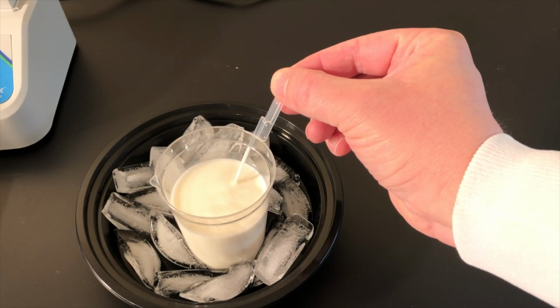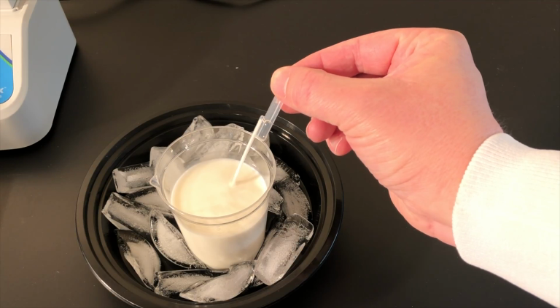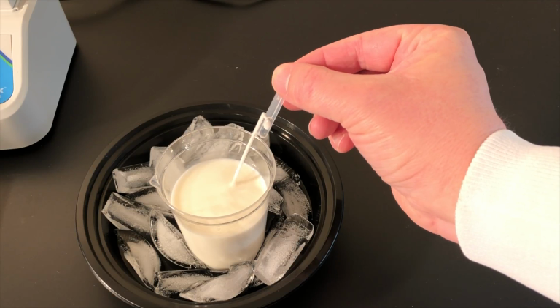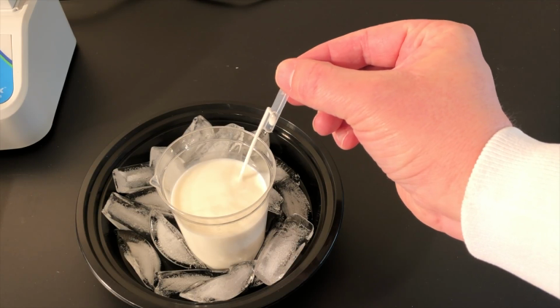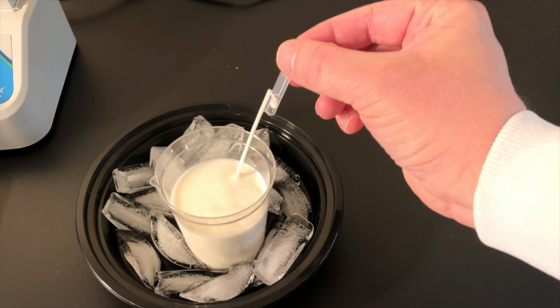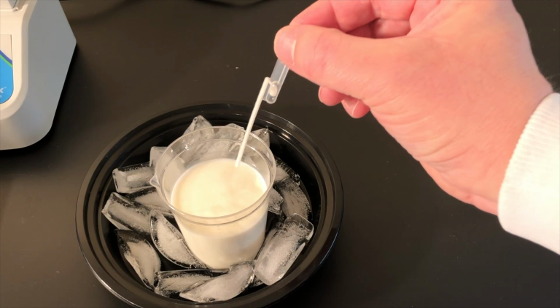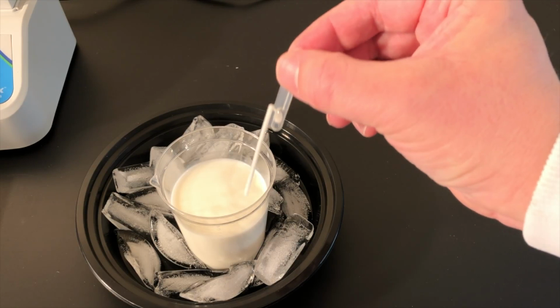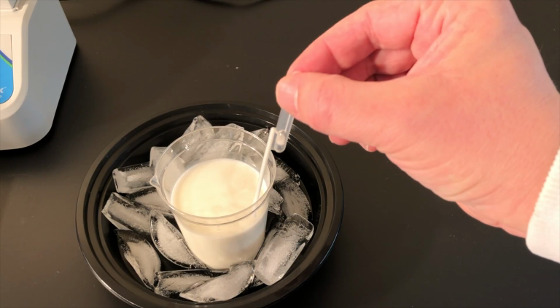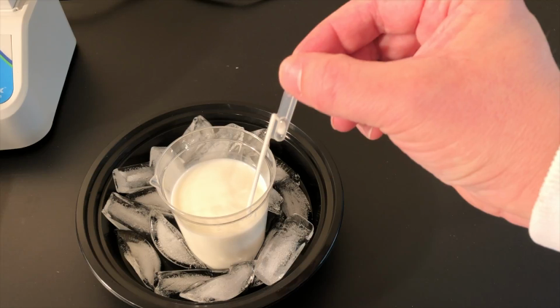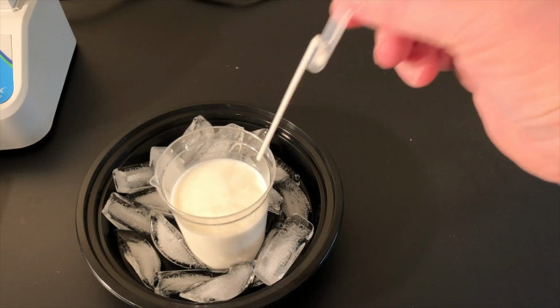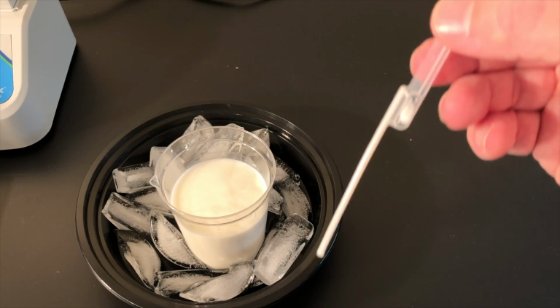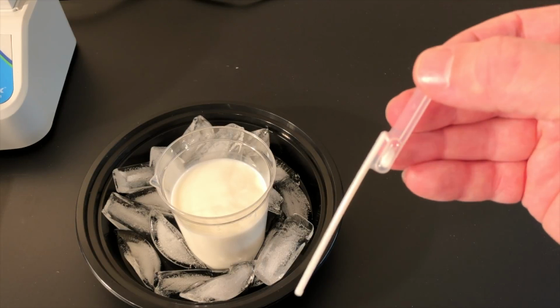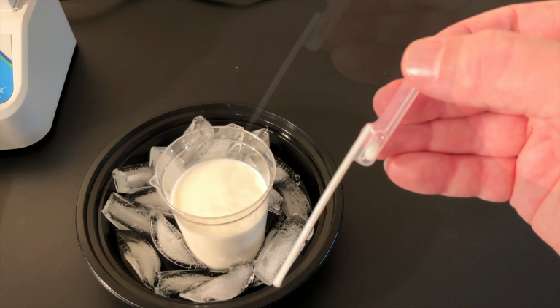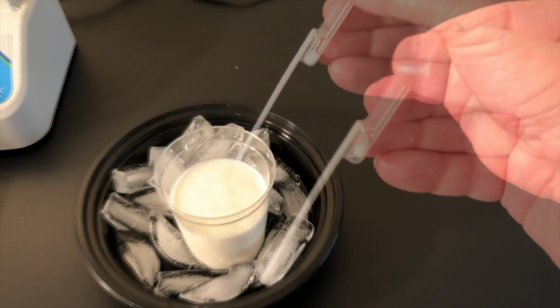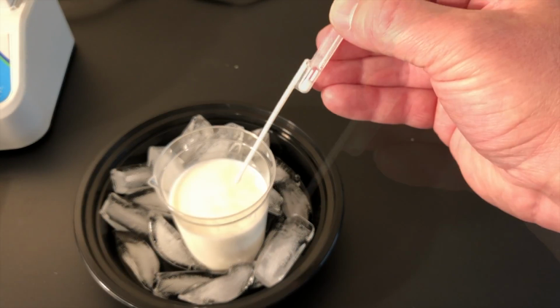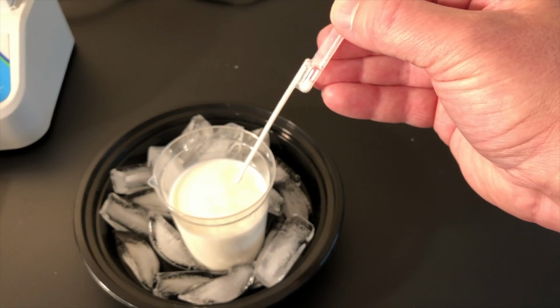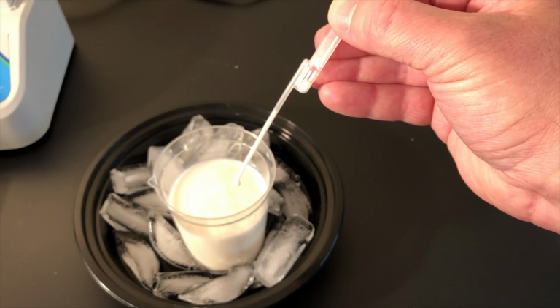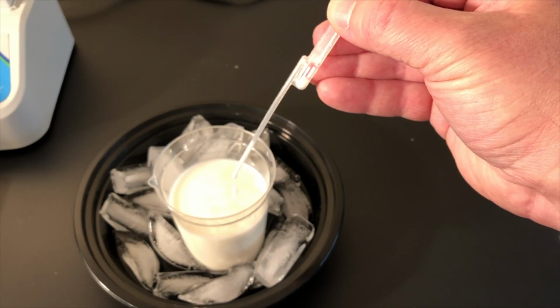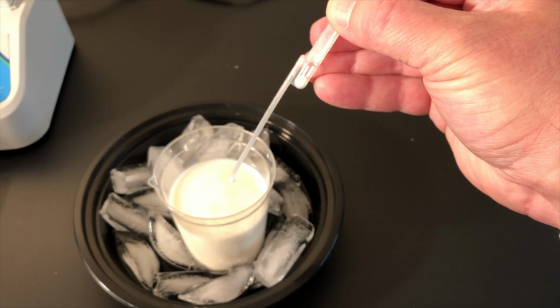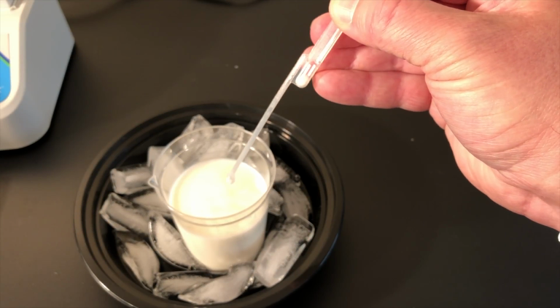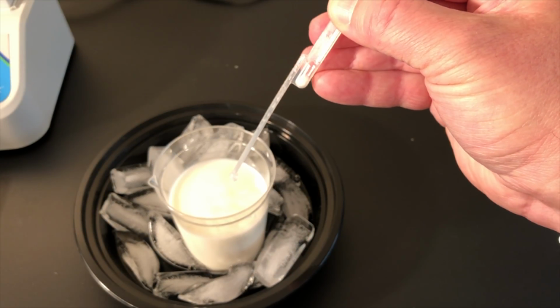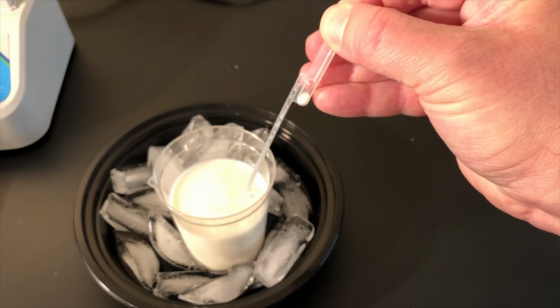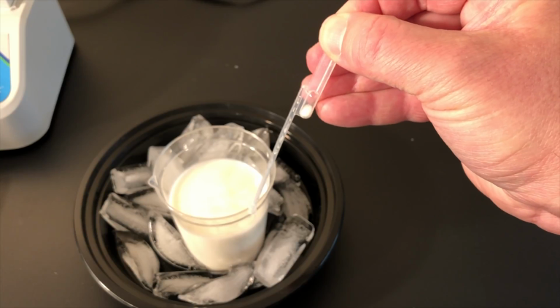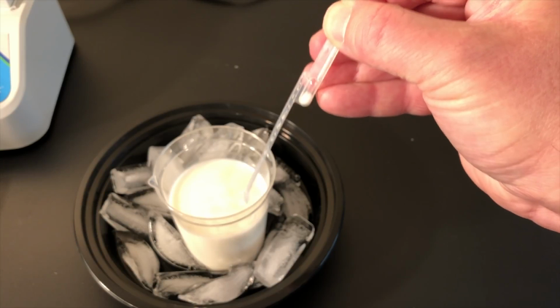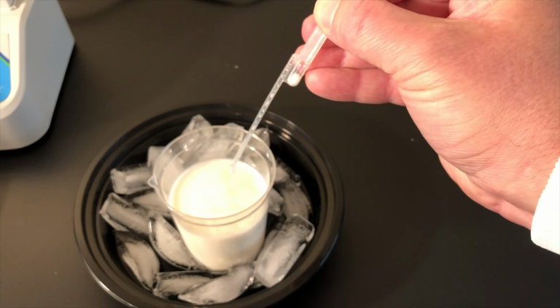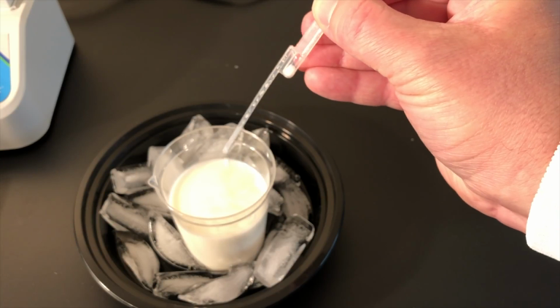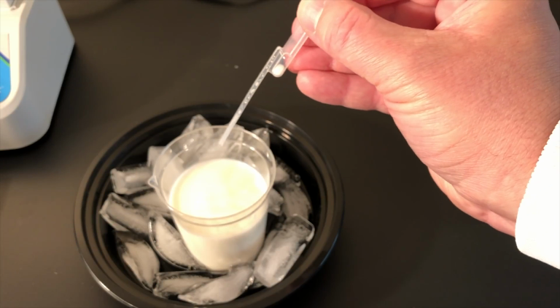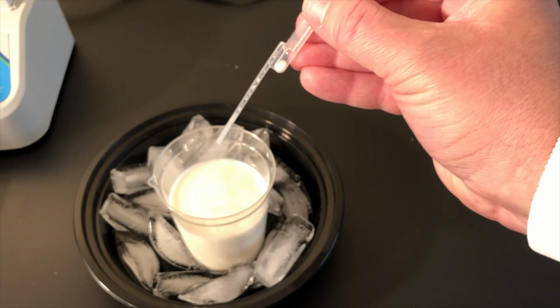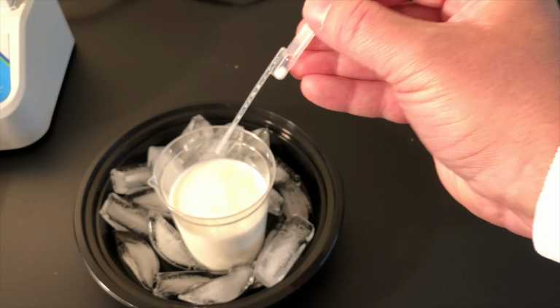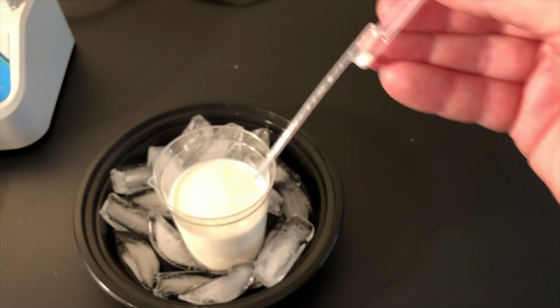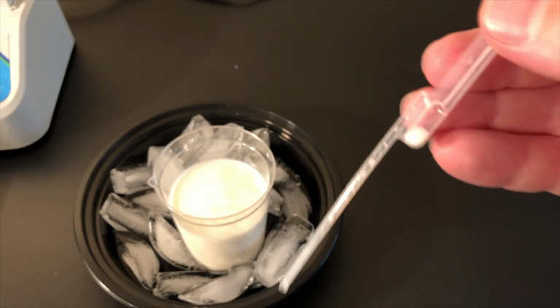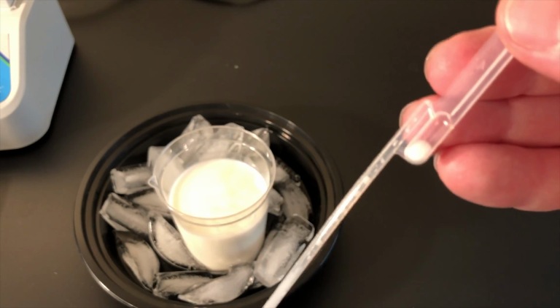Squeeze the upper bulb, insert into the sample, and release the bulb. When you squeeze the bulb to release the measured sample, a small amount of milk will remain in the lower bulb for a perfect measurement every time.